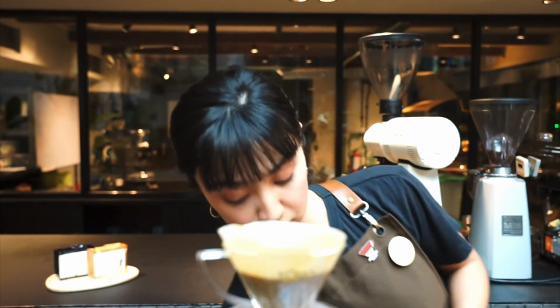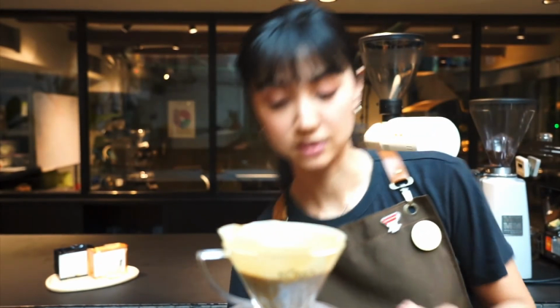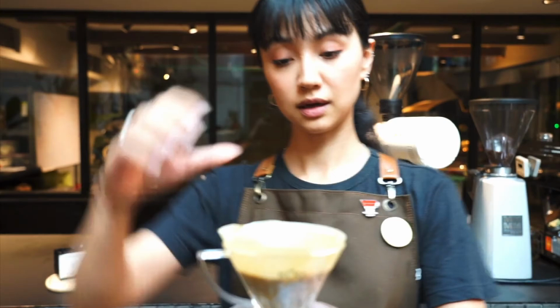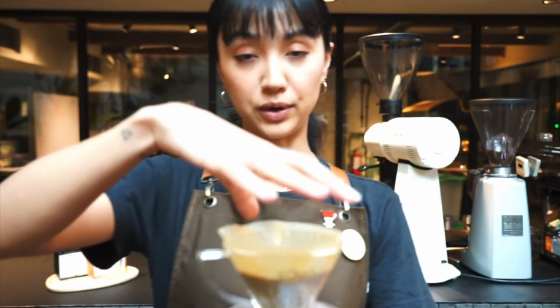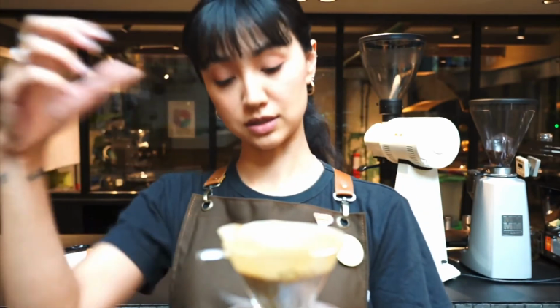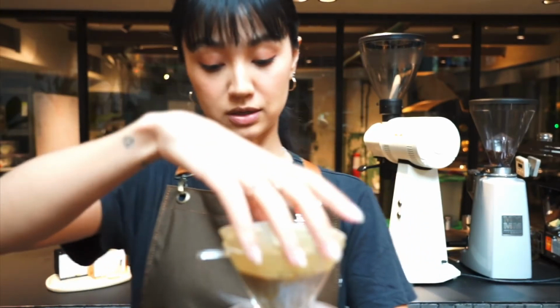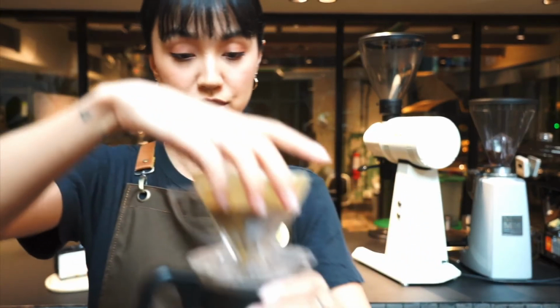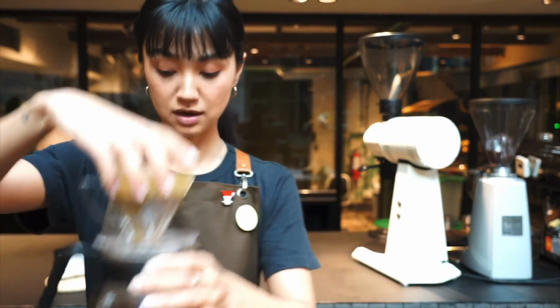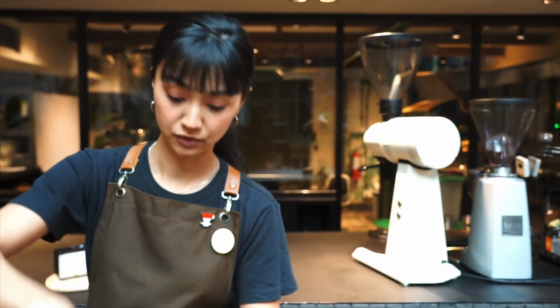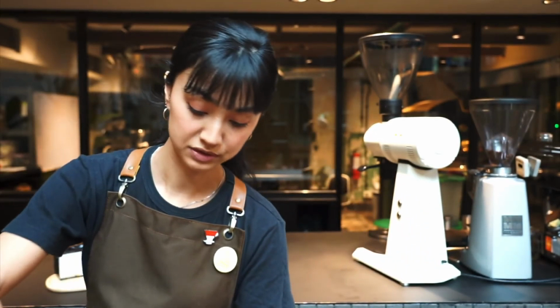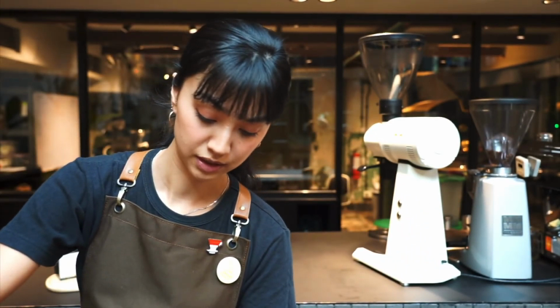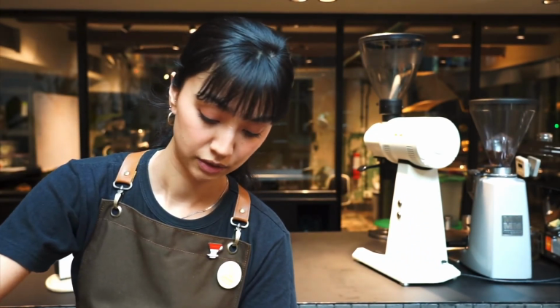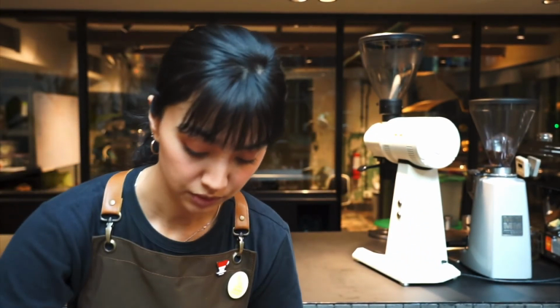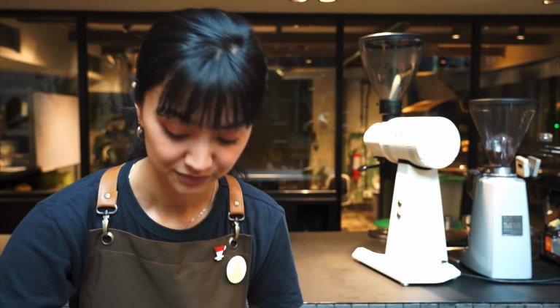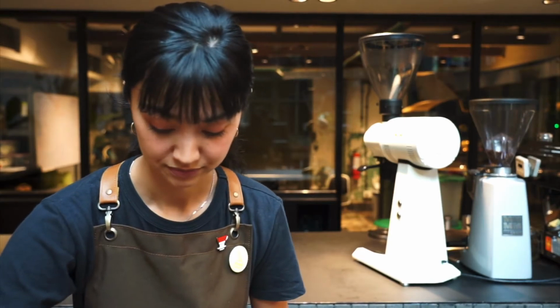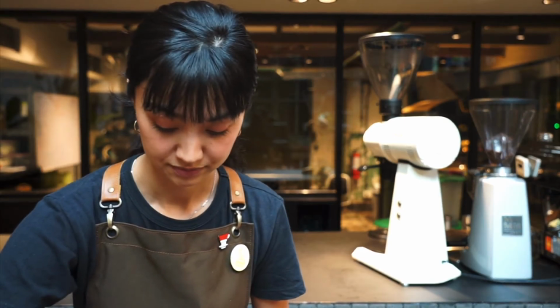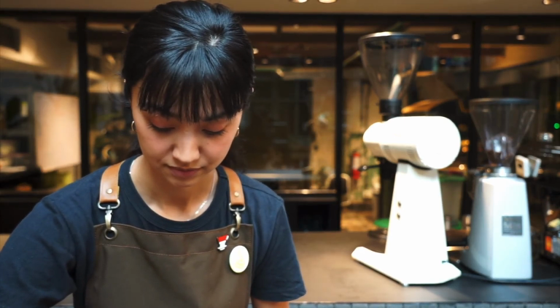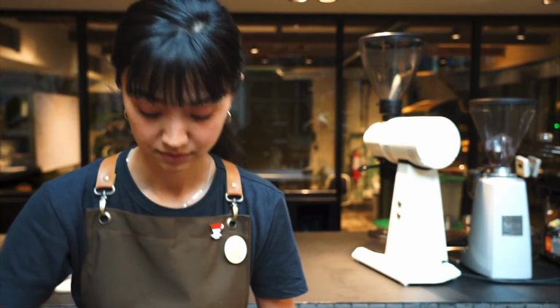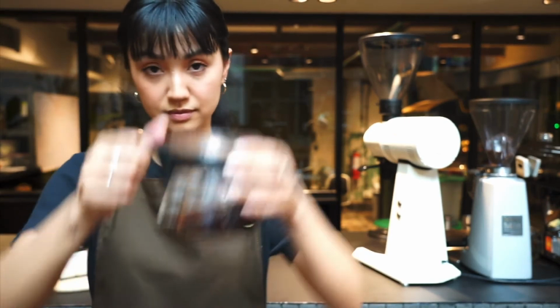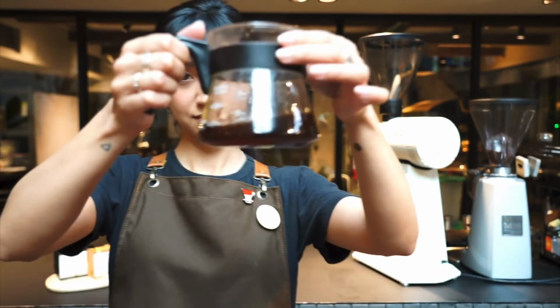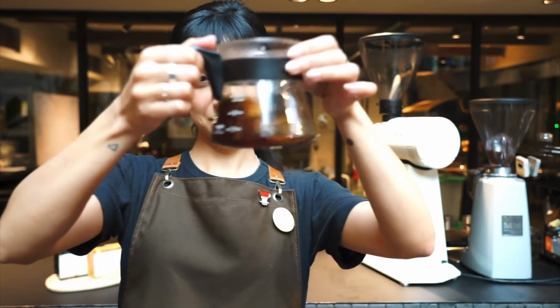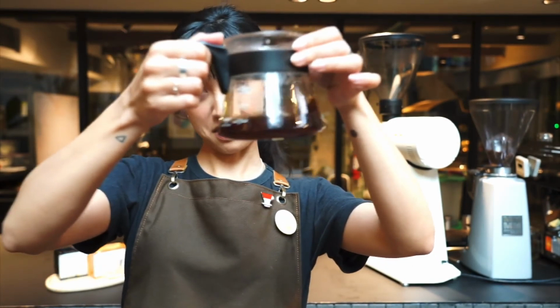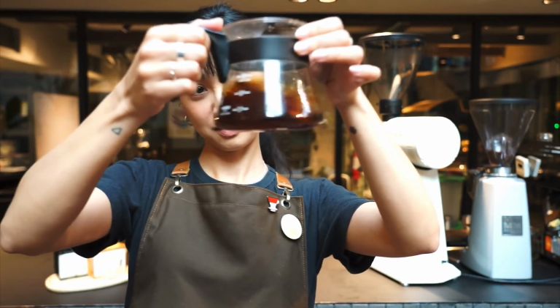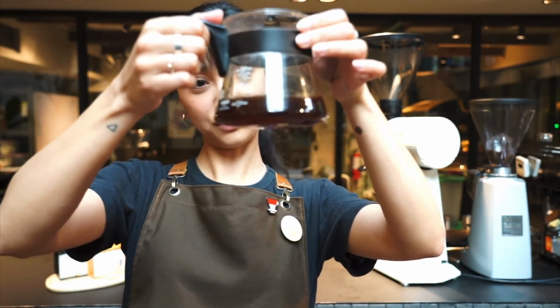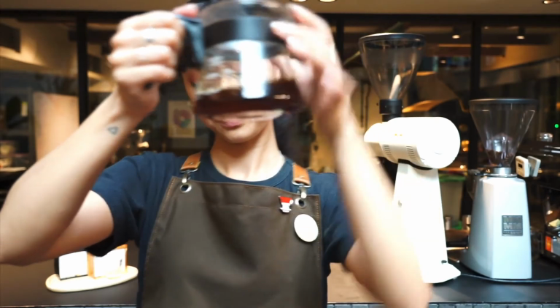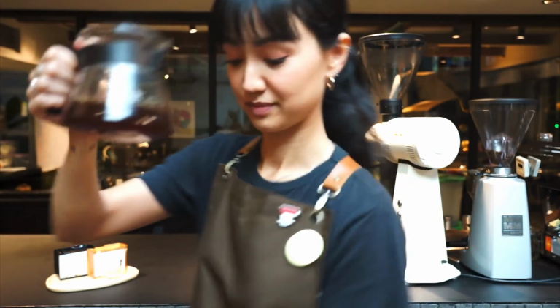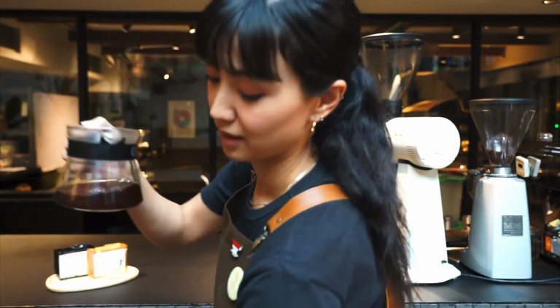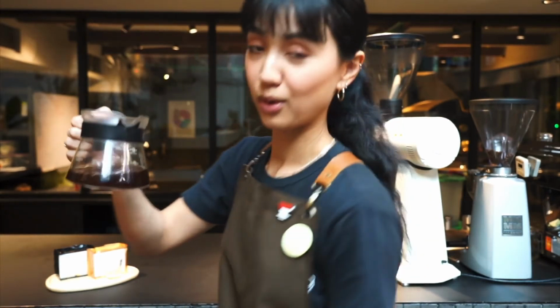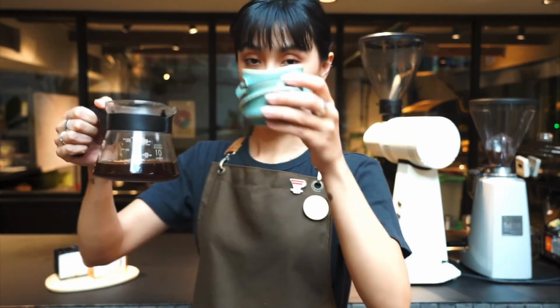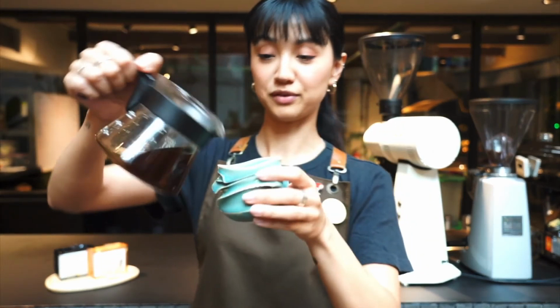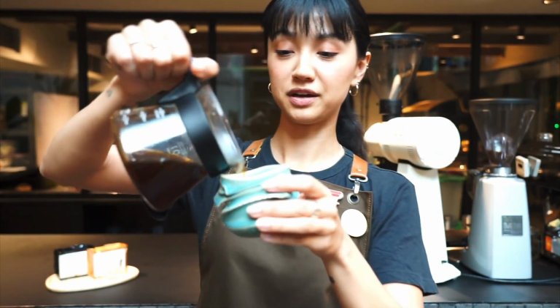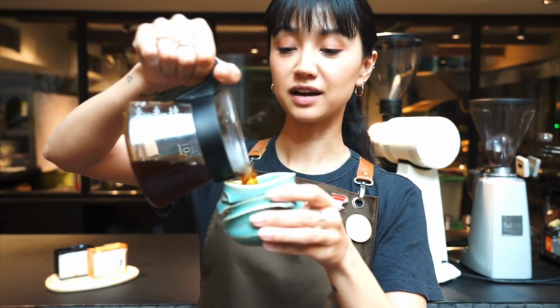Almost done. I'm going to stop the extraction before it drips all the way through. Here we have our brewed coffee — pour it into your preferred cup.